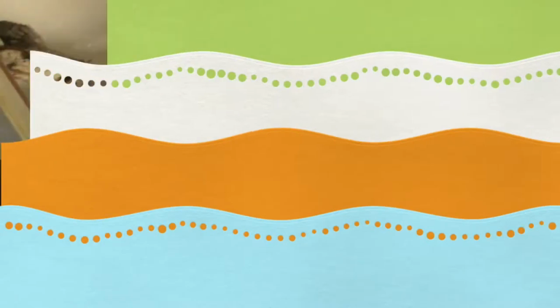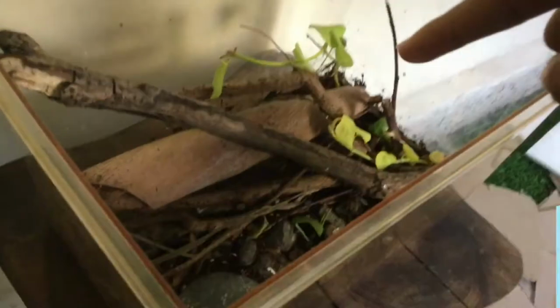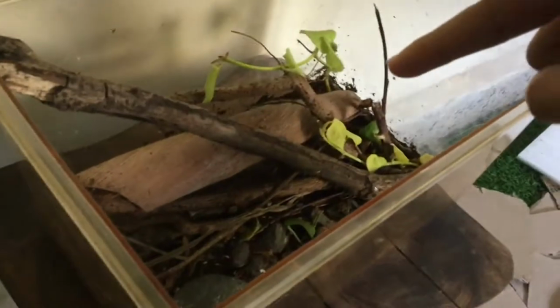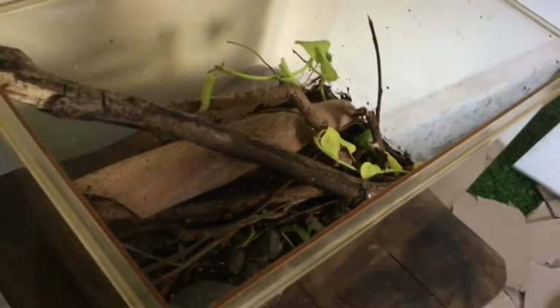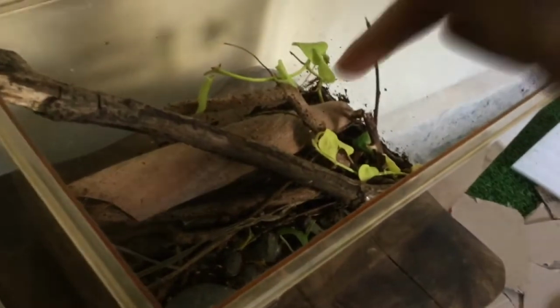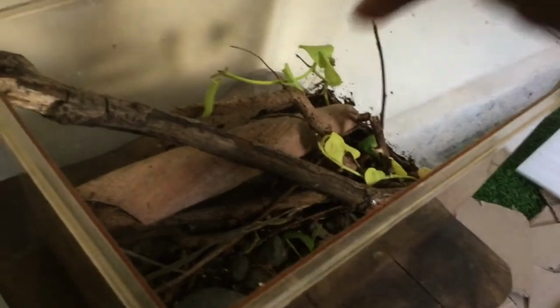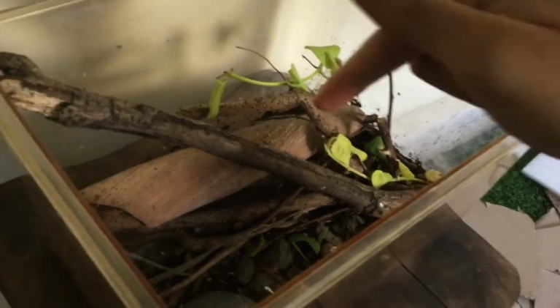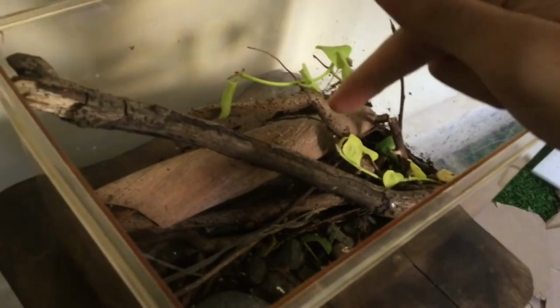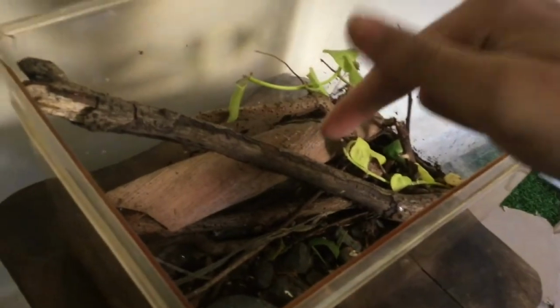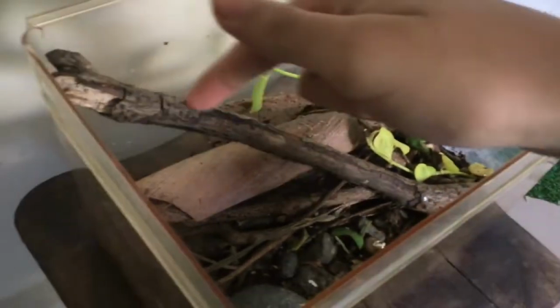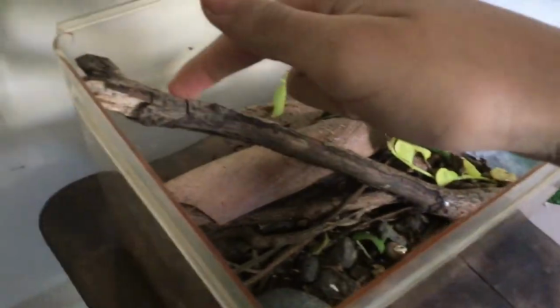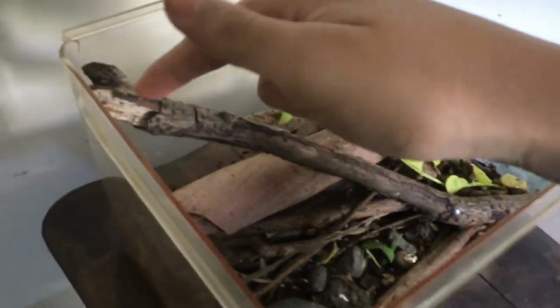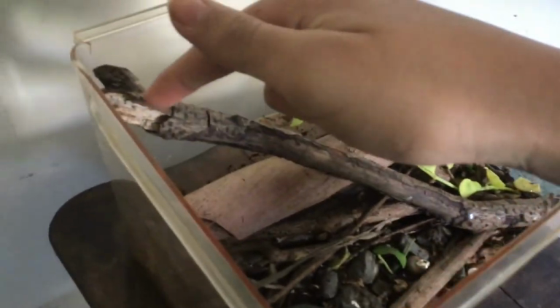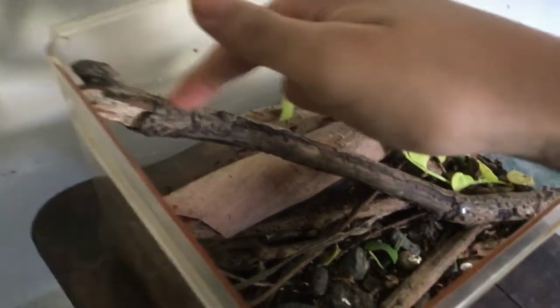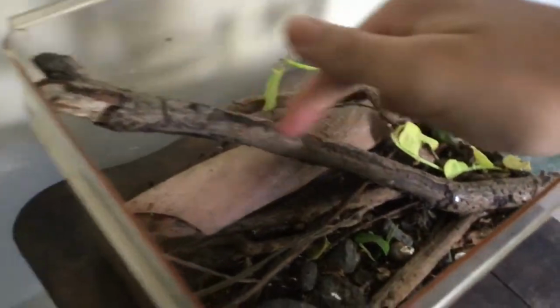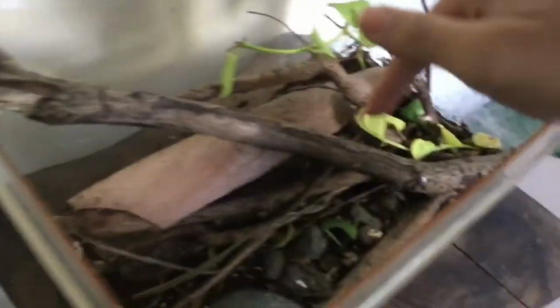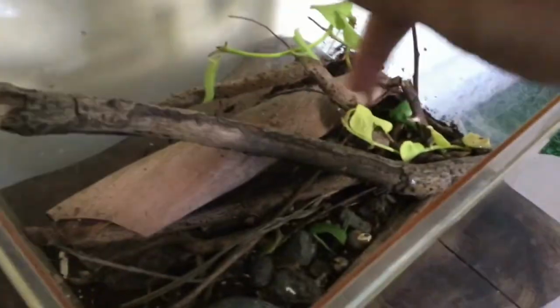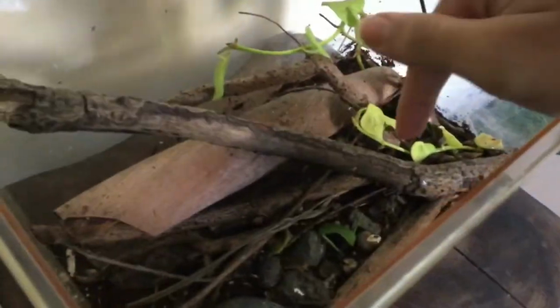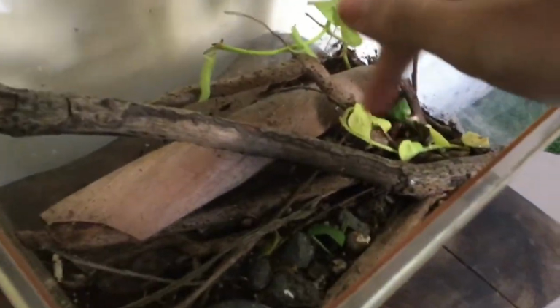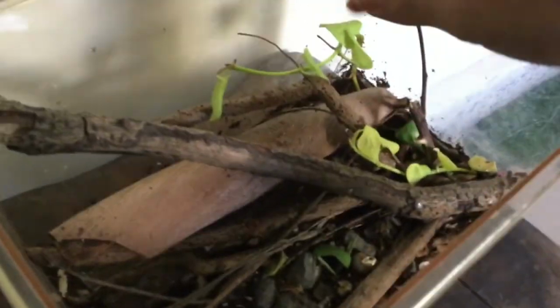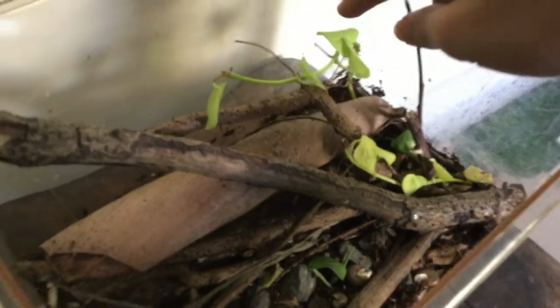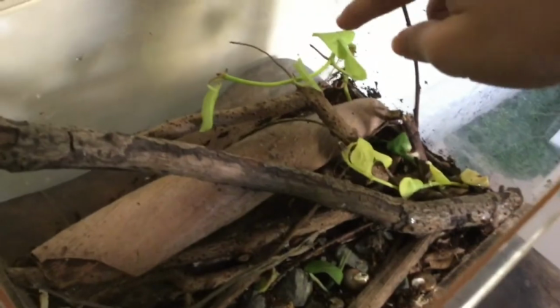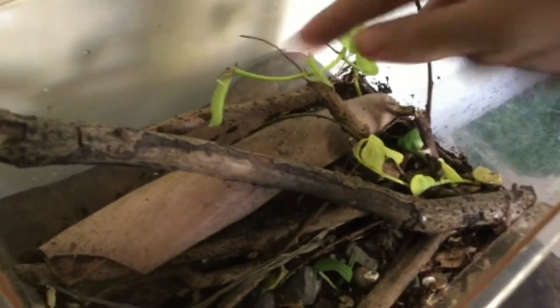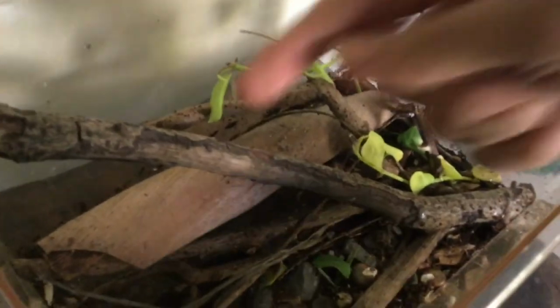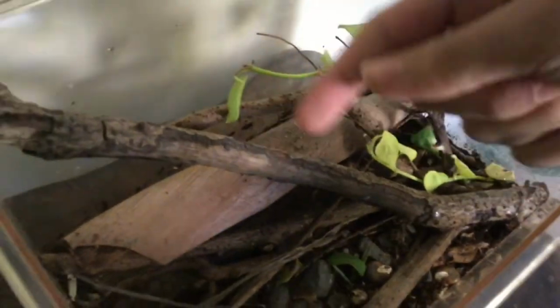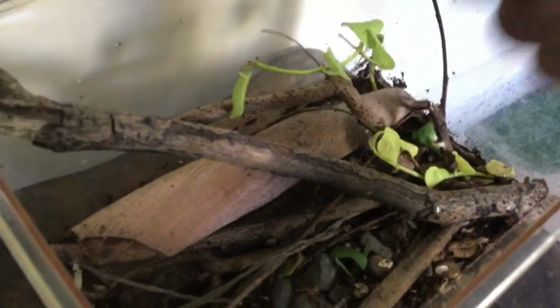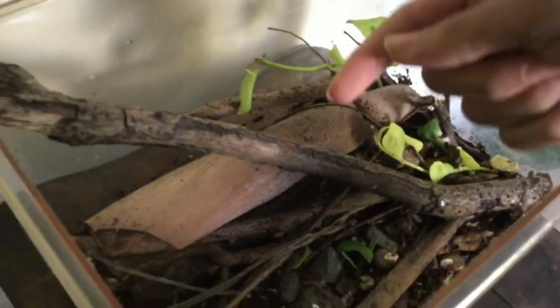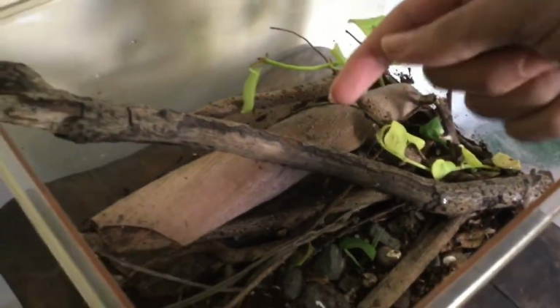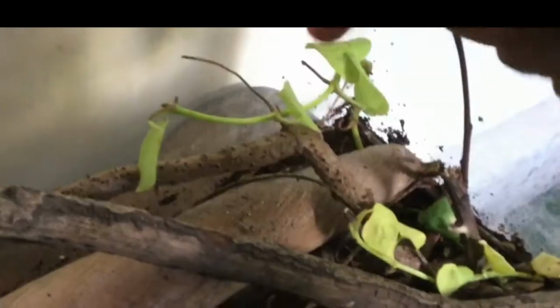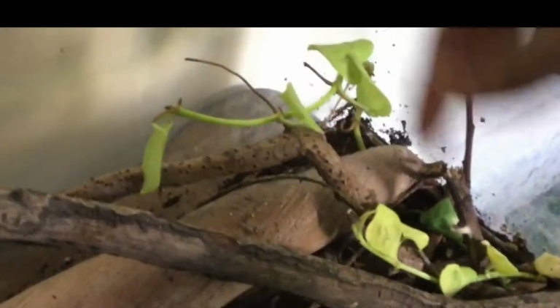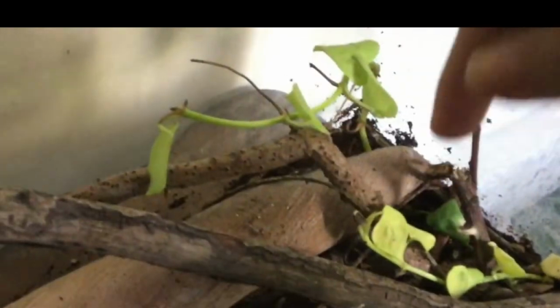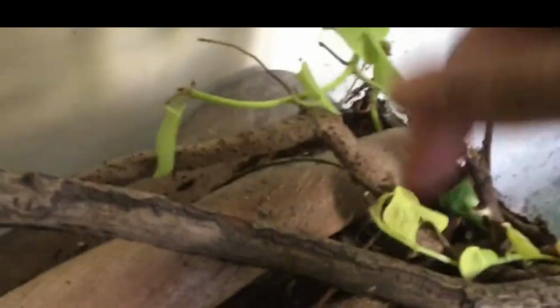First off, about the snail's enclosure. What I did was I added a few extra branches and I modified the entire terrarium and added a few plants.